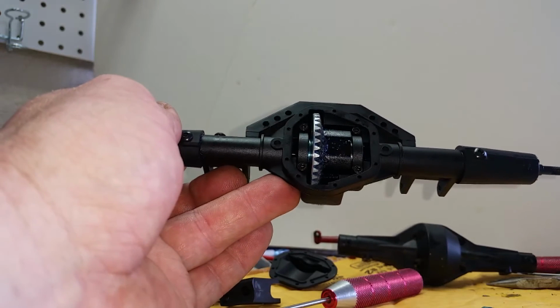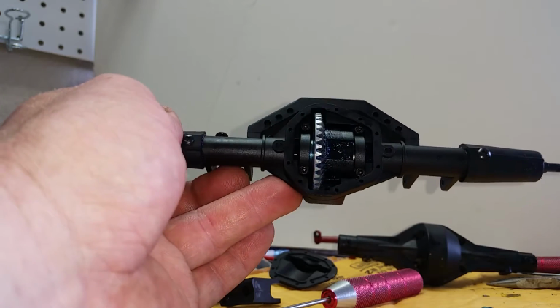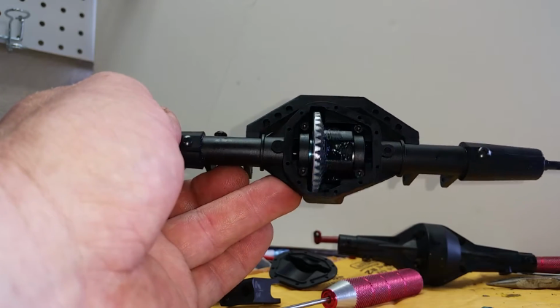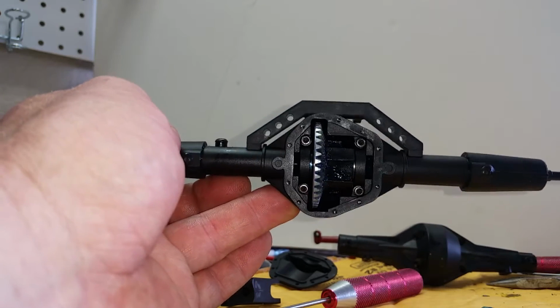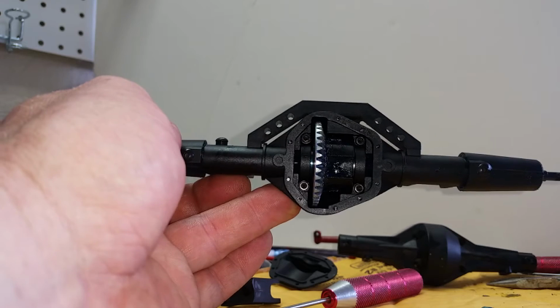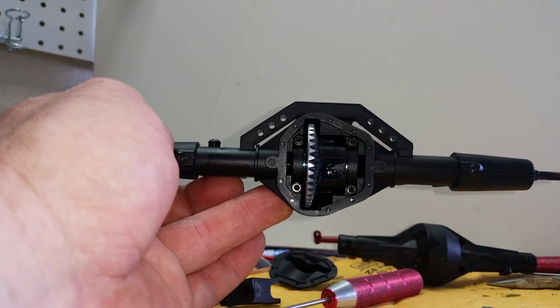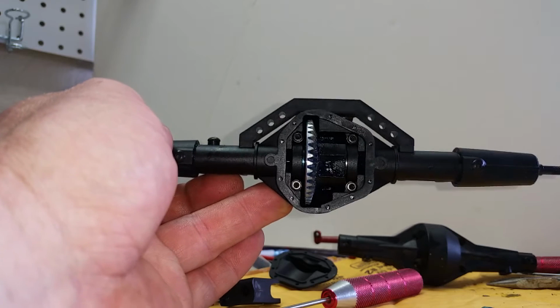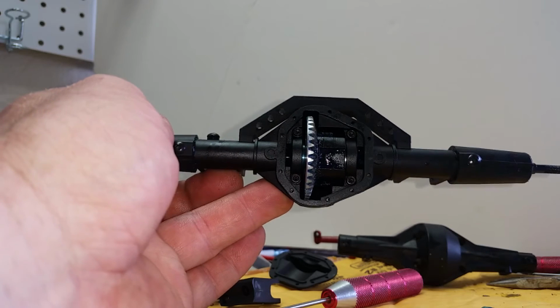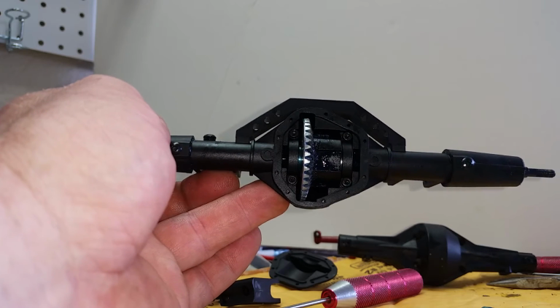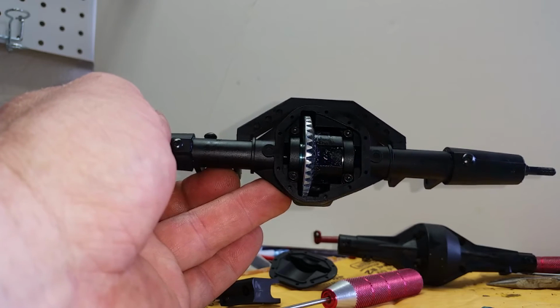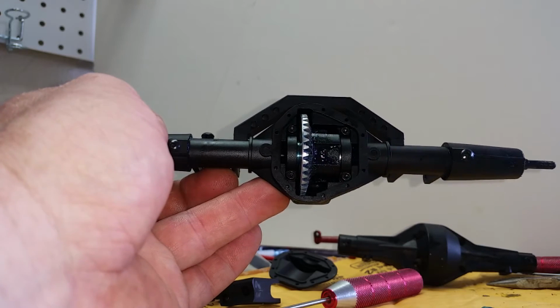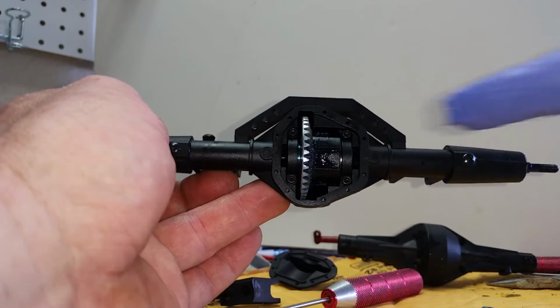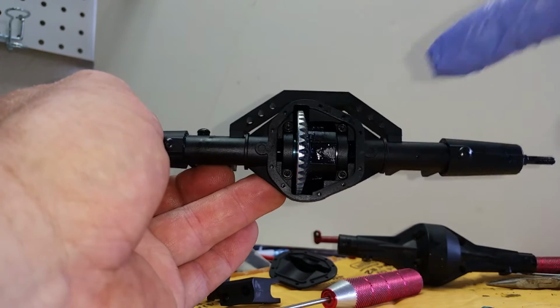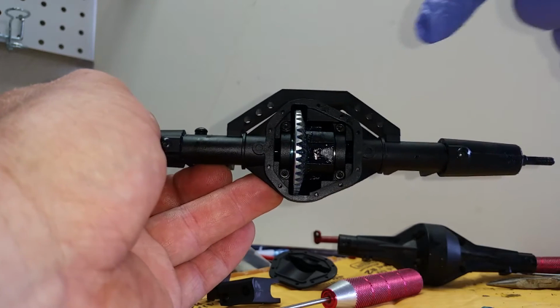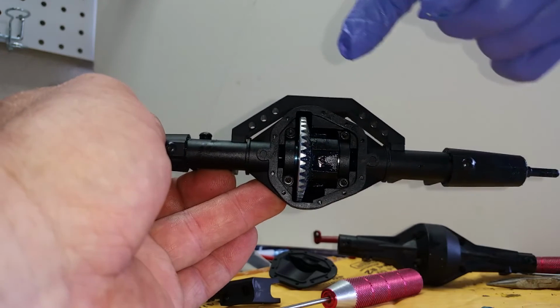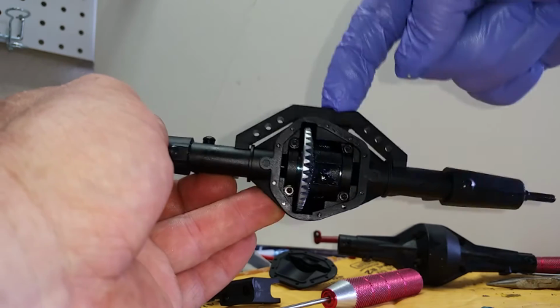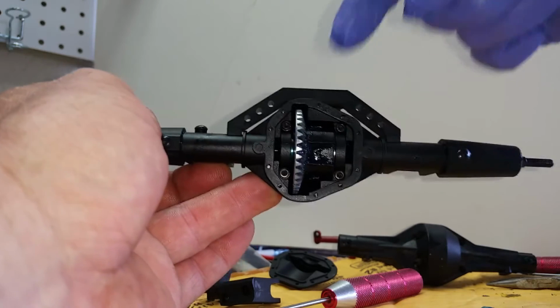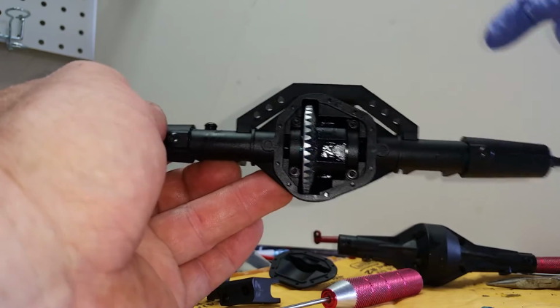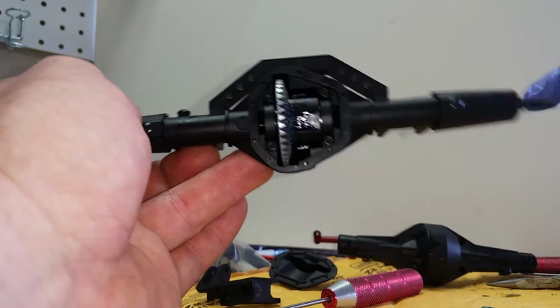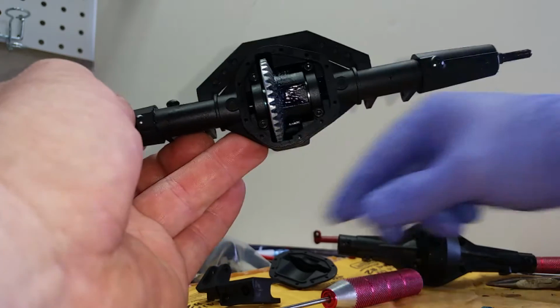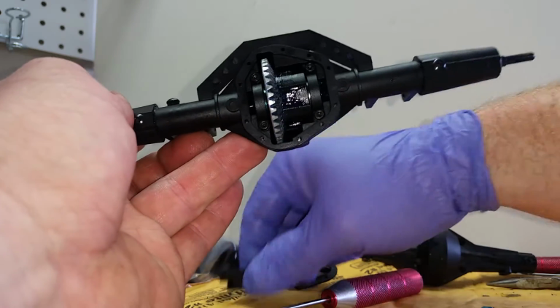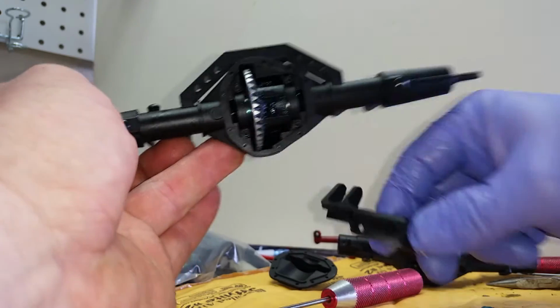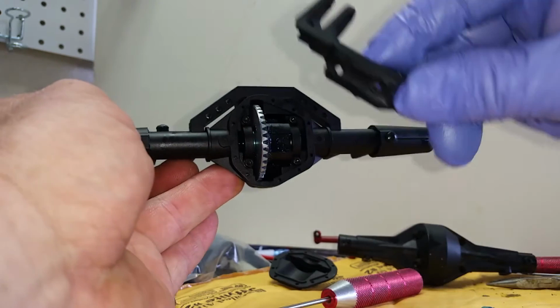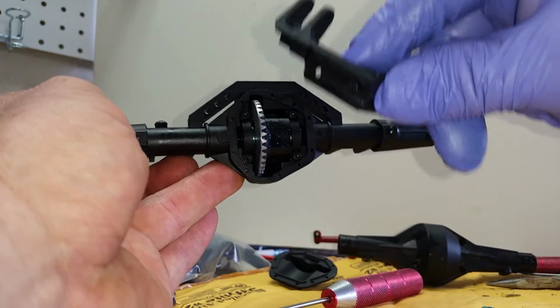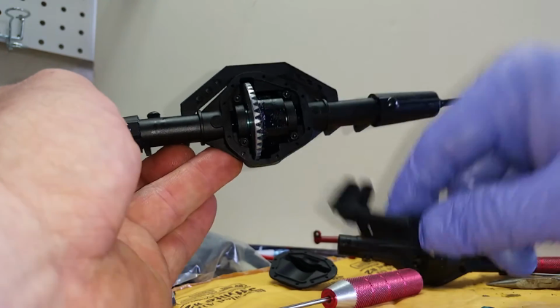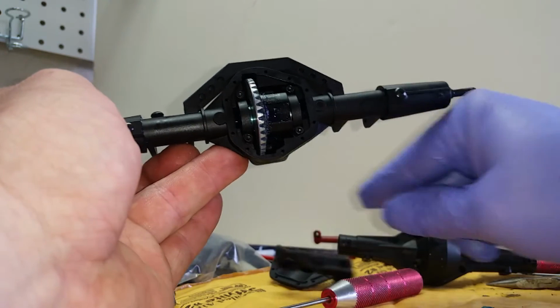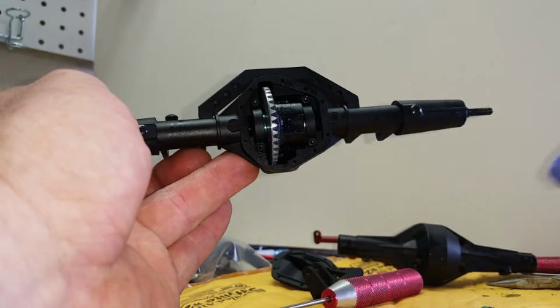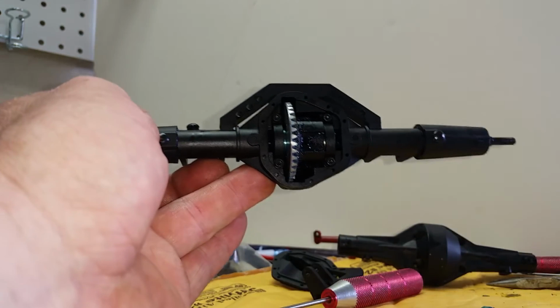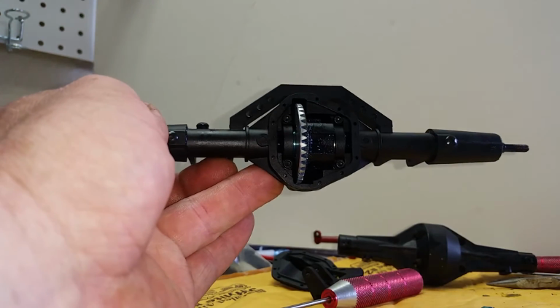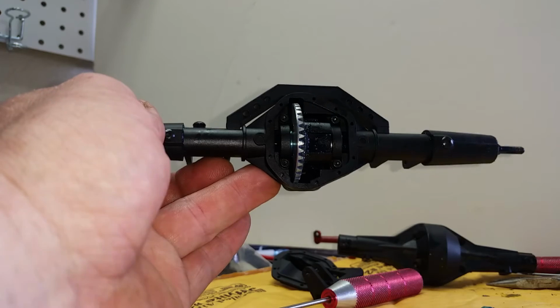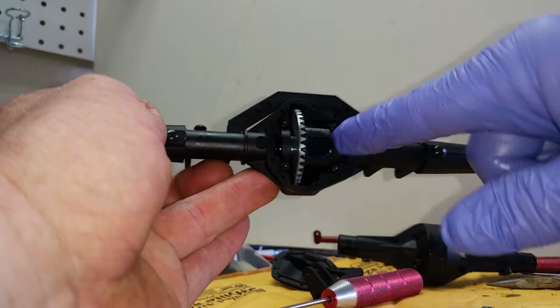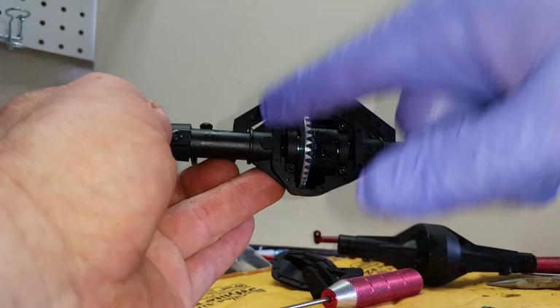This uses all the stock internals and comes with the housing, the four-link truss, the three-link truss, a panhard mount for the front, and bearing caps.